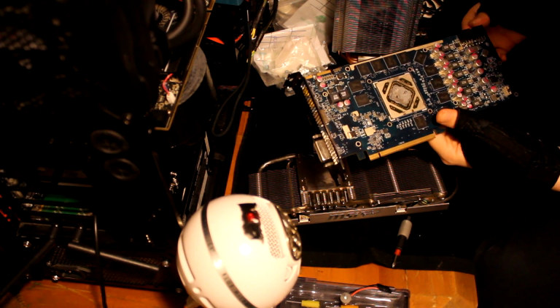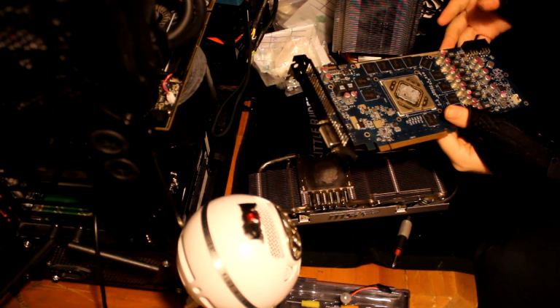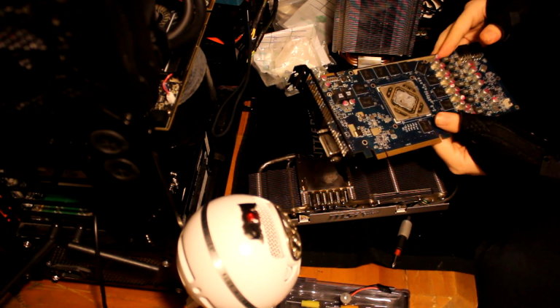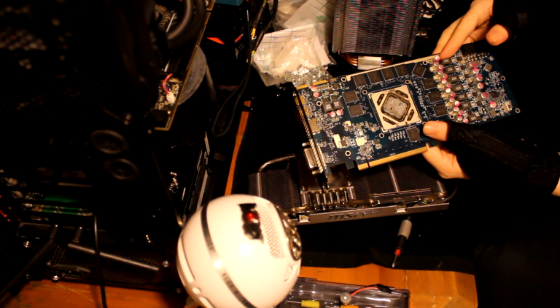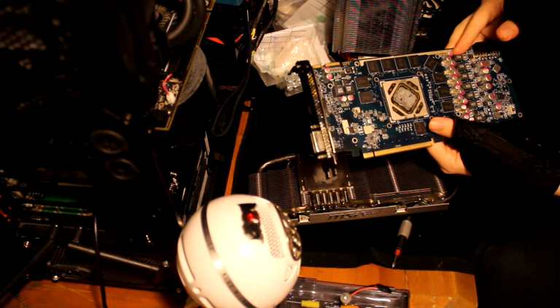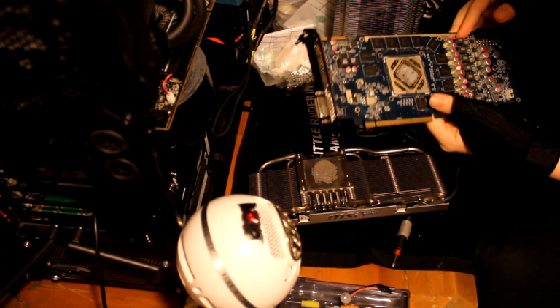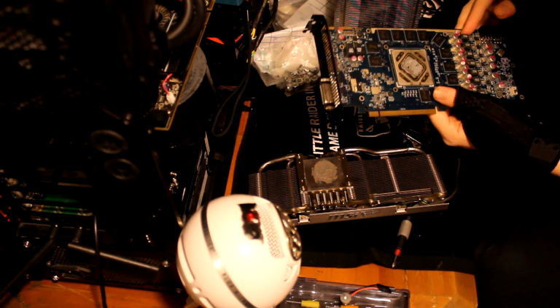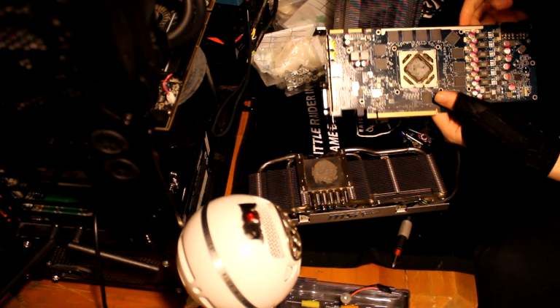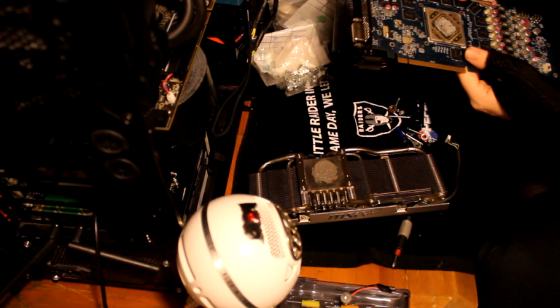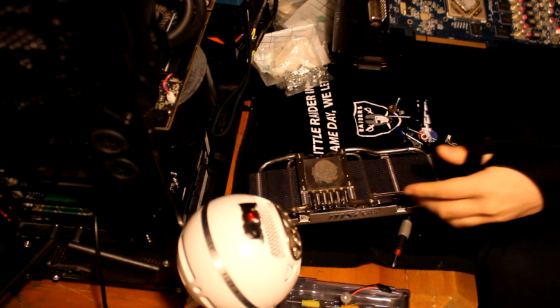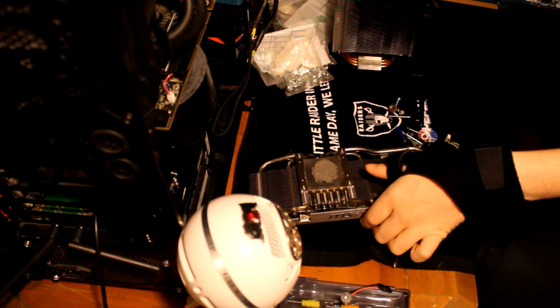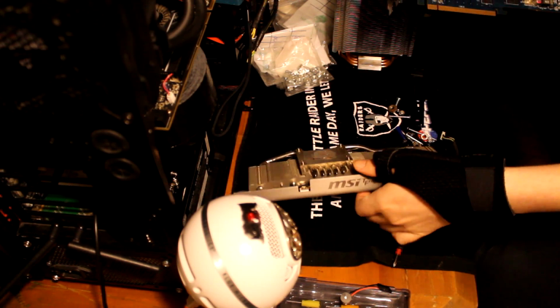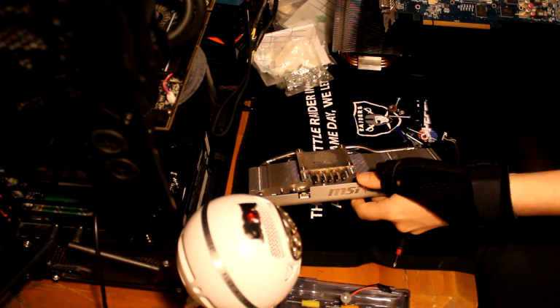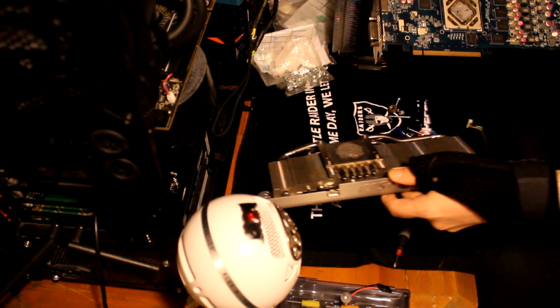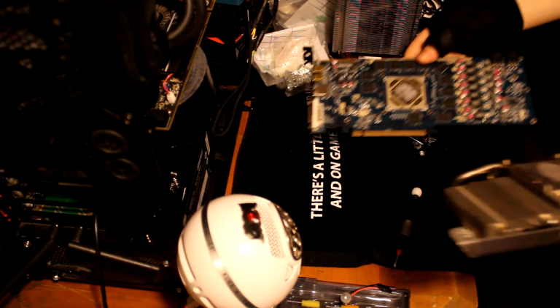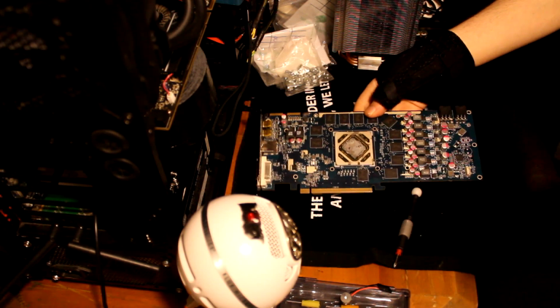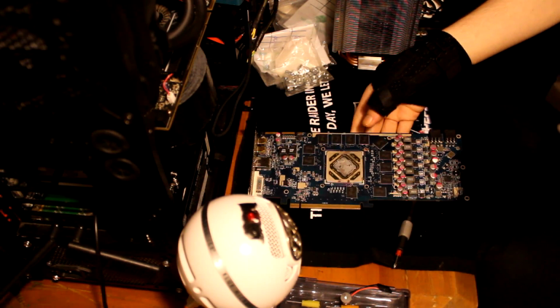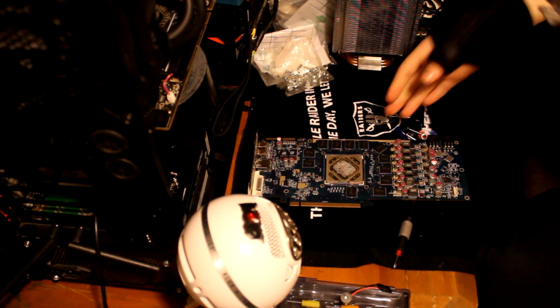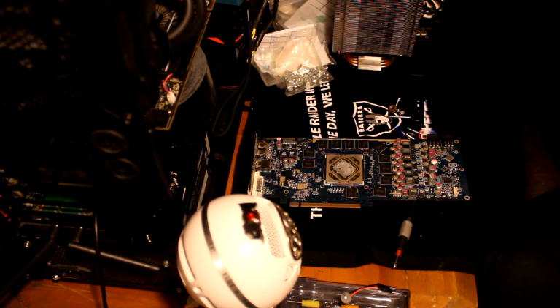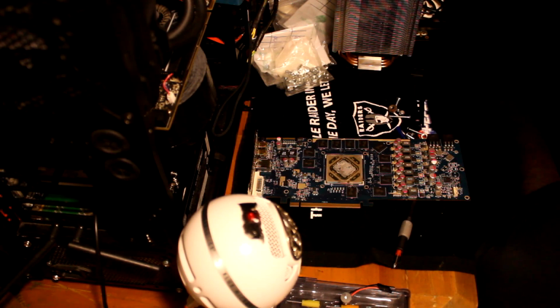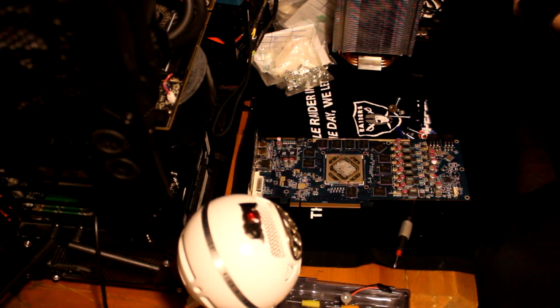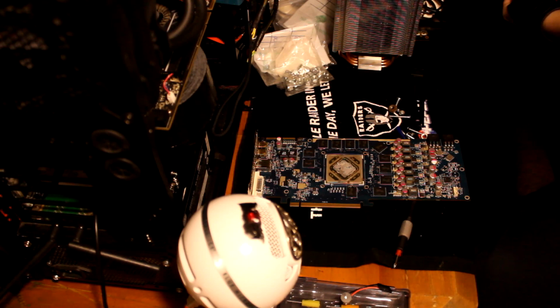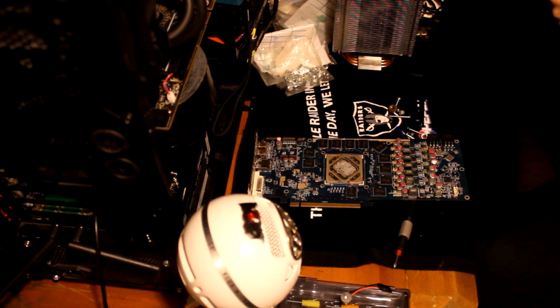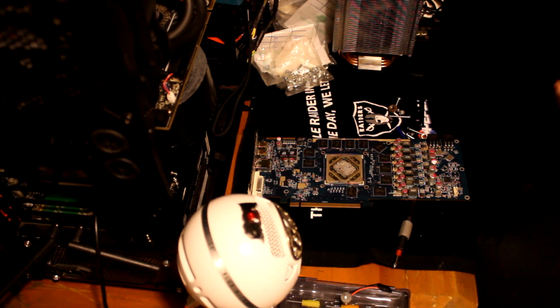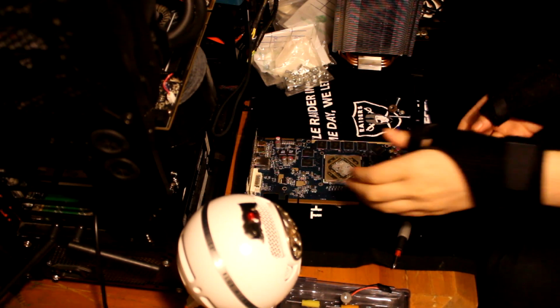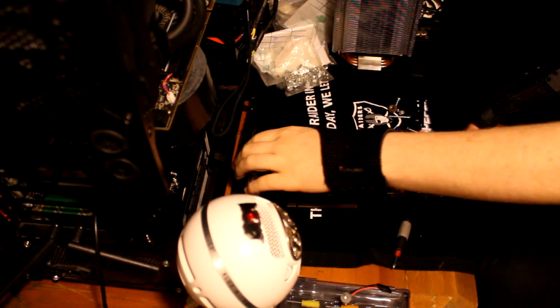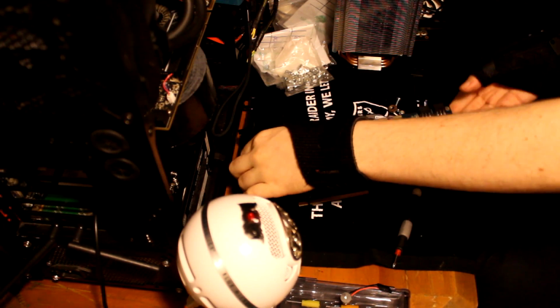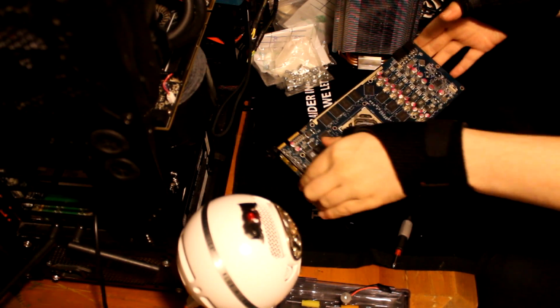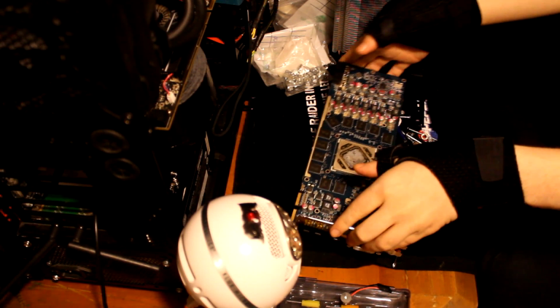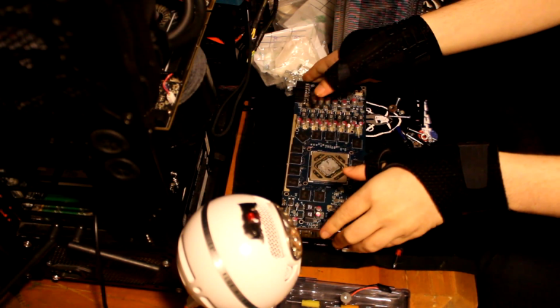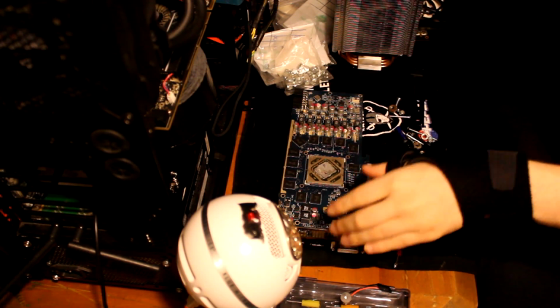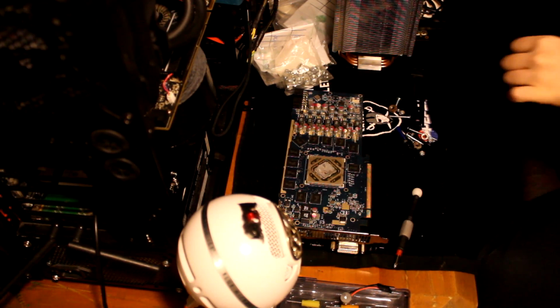Oh goodness gracious, that has been on there a while. That thermal paste is absolutely crusted on there — that is not good for a GPU. Let me tell you. Let's get this cooler out of the way and clean this puppy off.